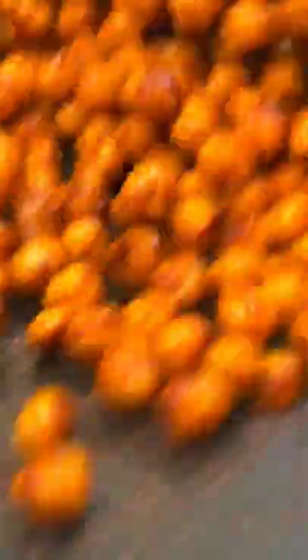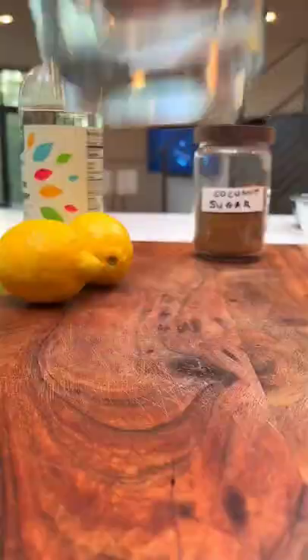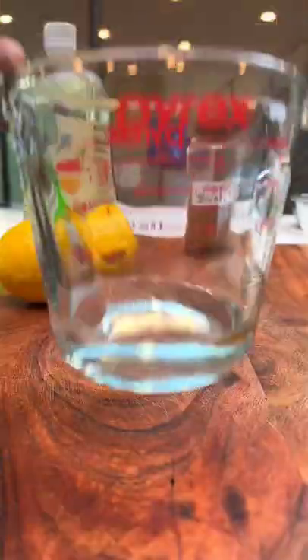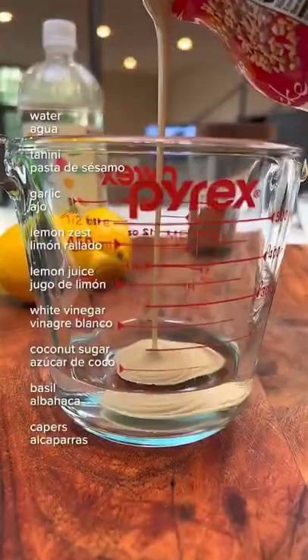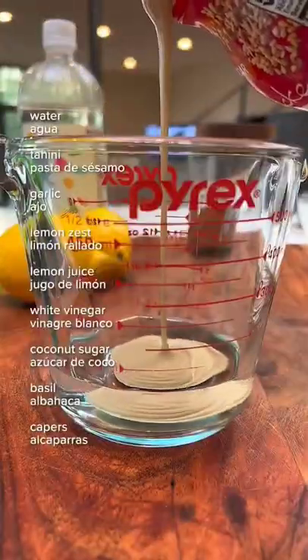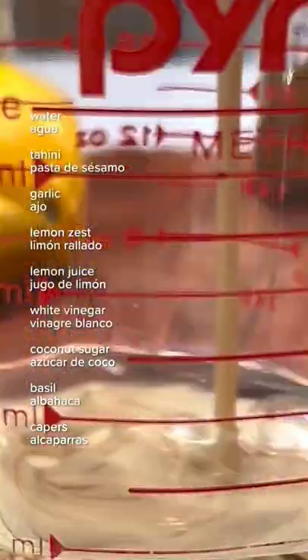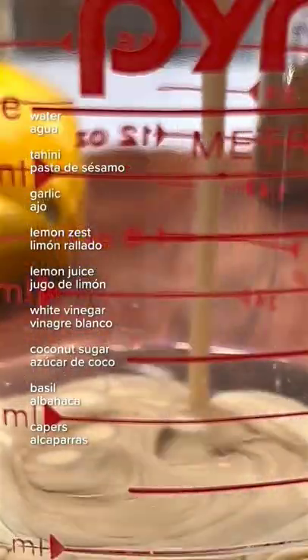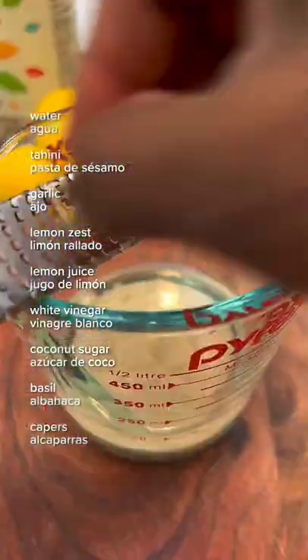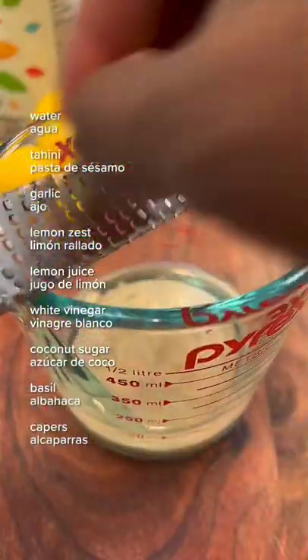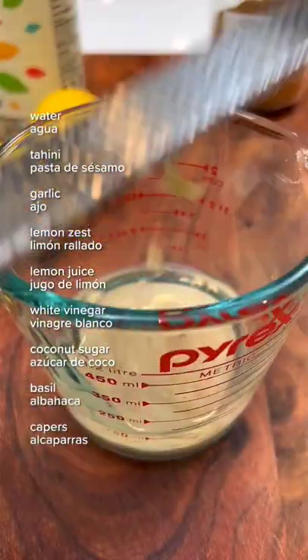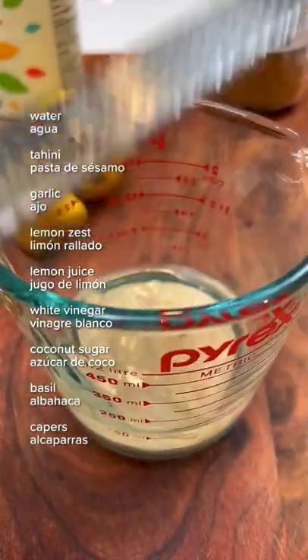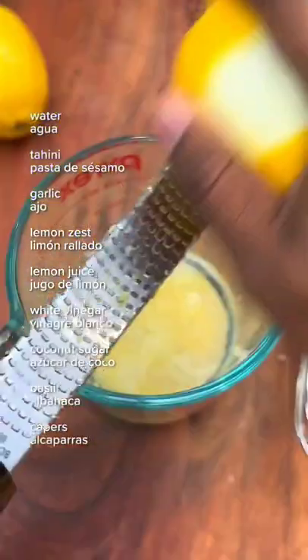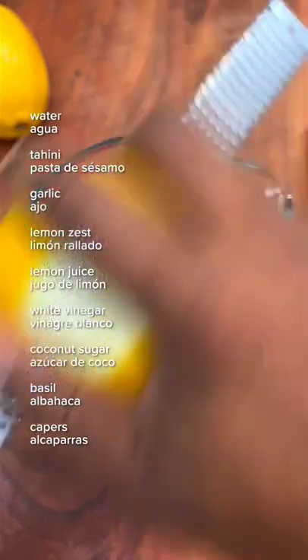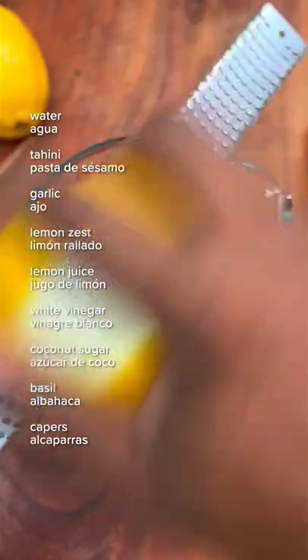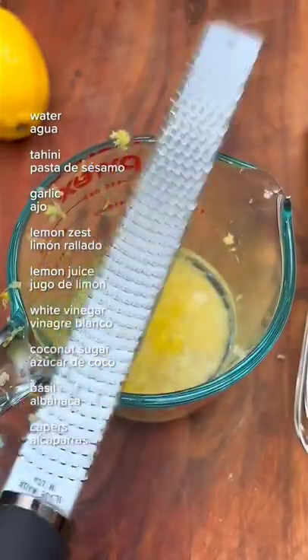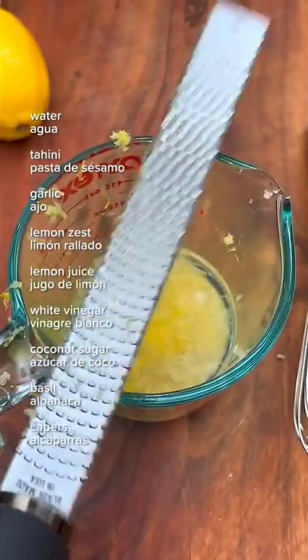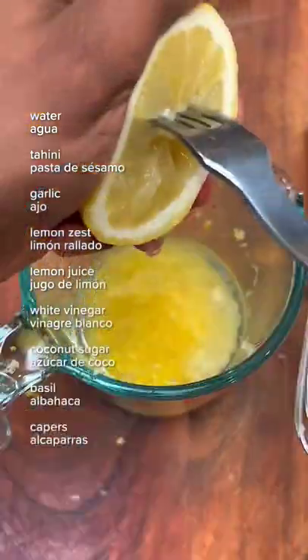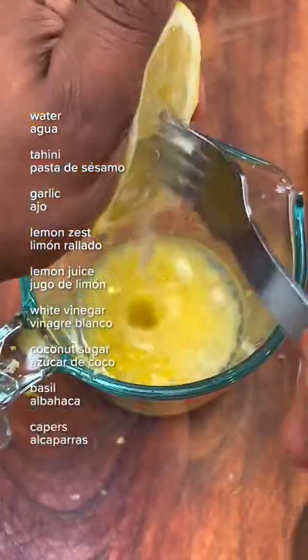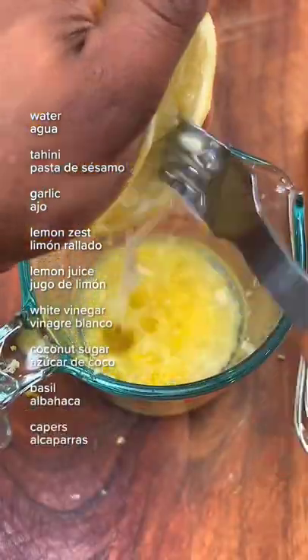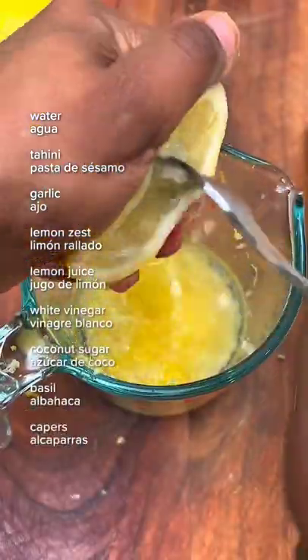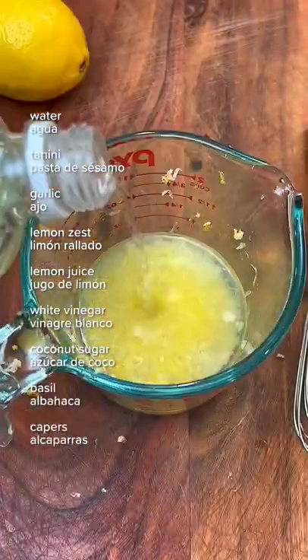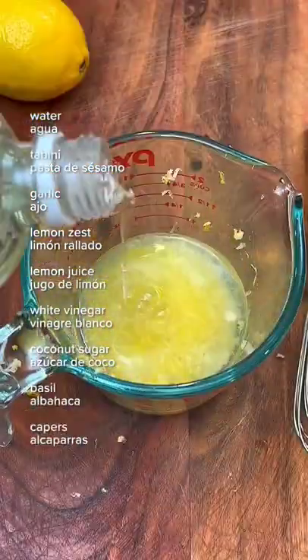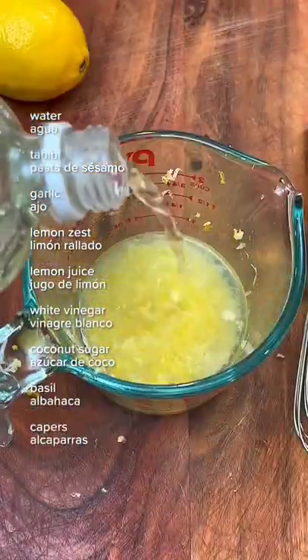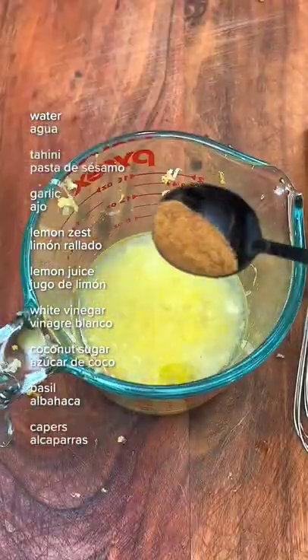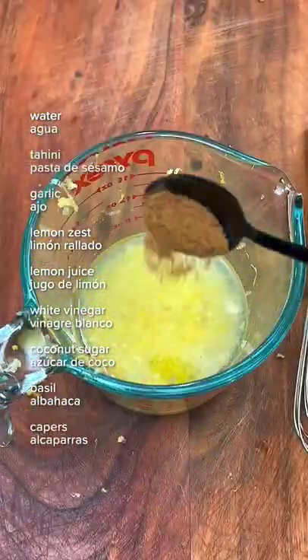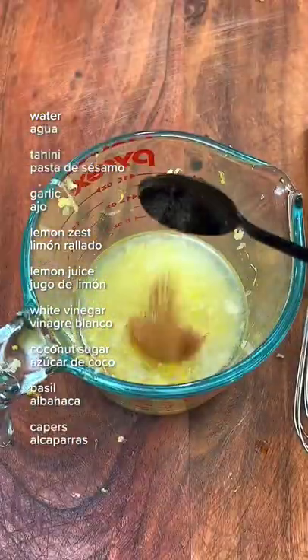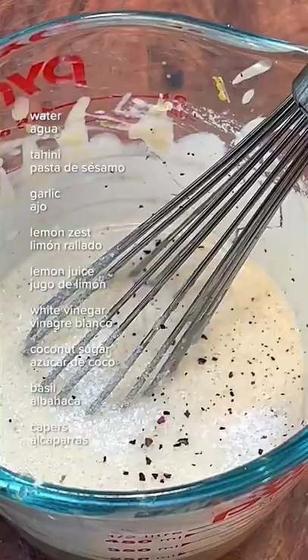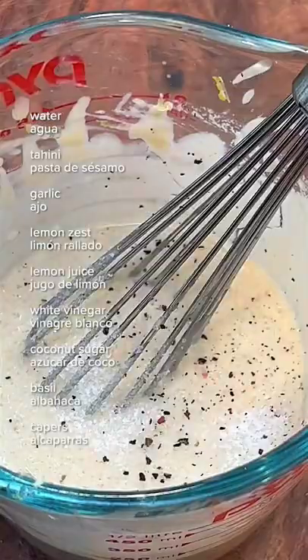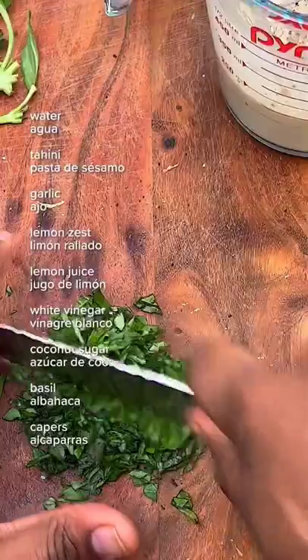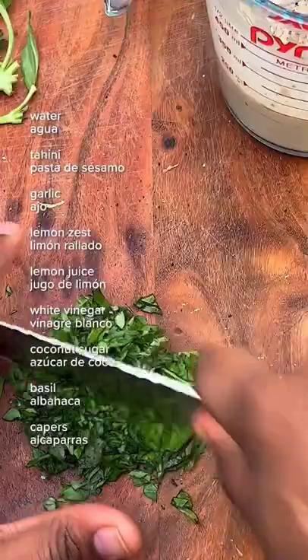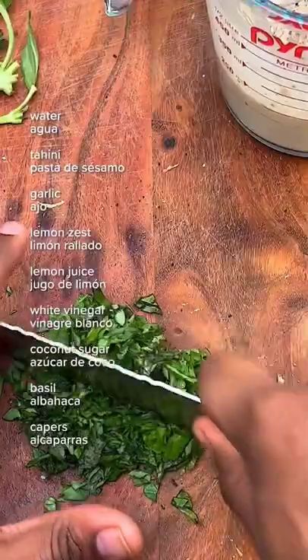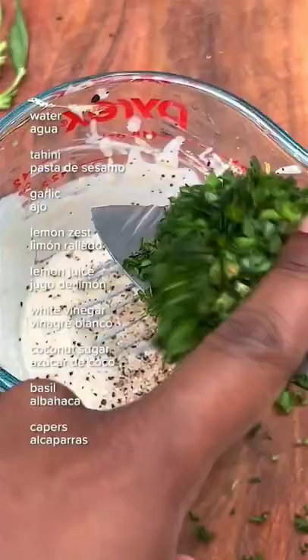For the sauce, mix water, tahini, garlic, lemon zest, lemon juice, white vinegar, sugar, pepper, basil, and capers.